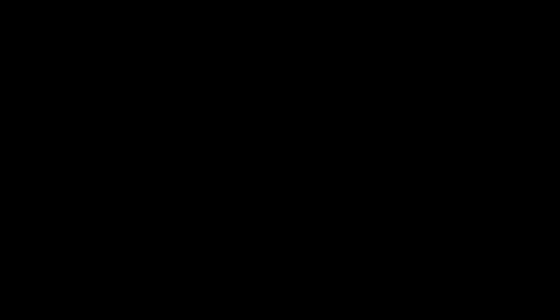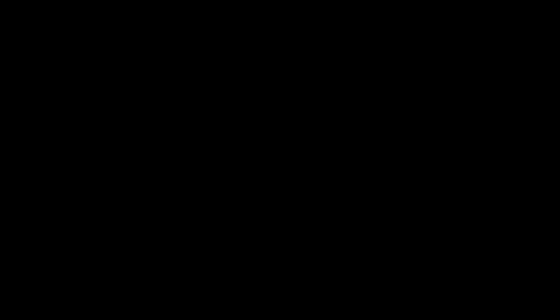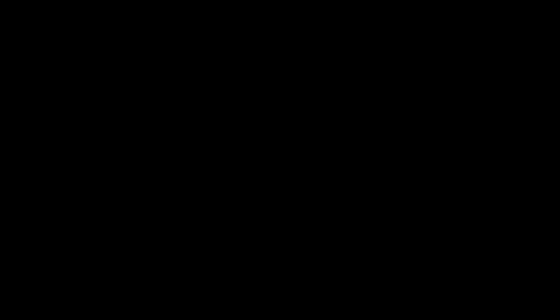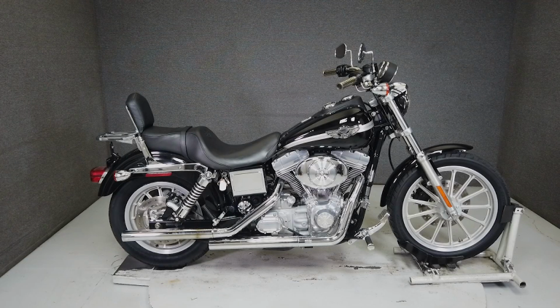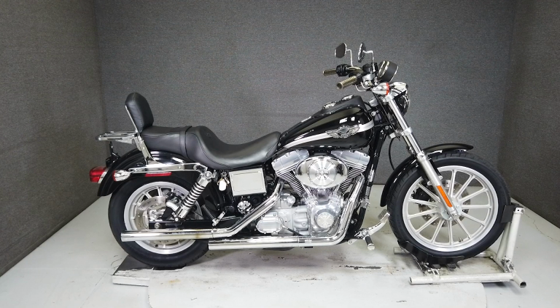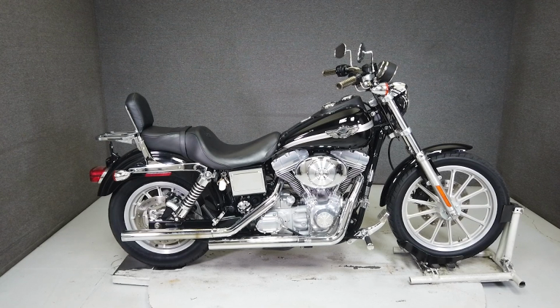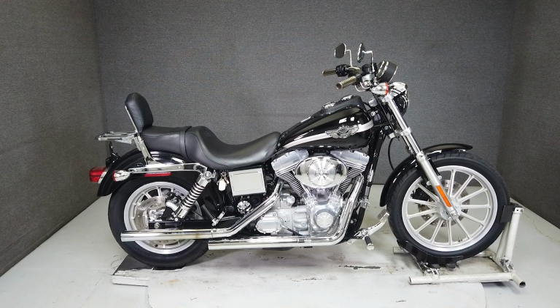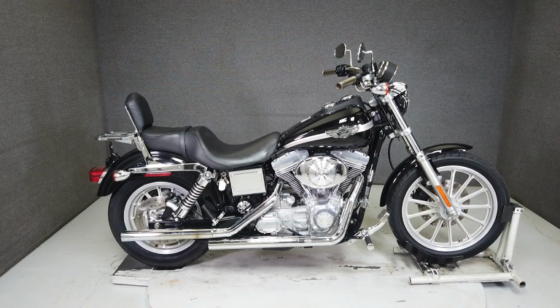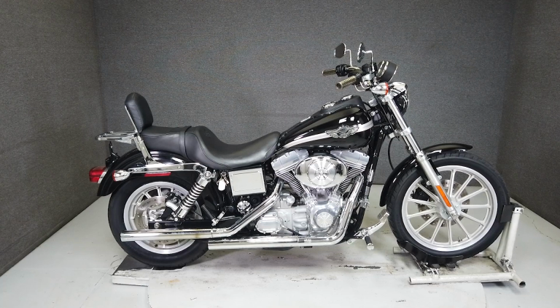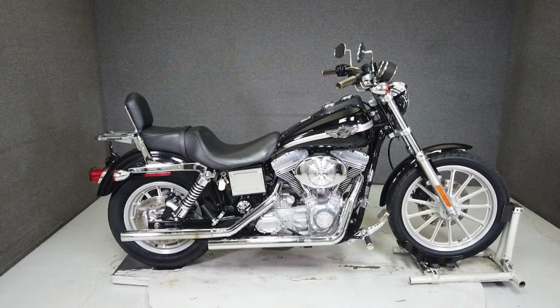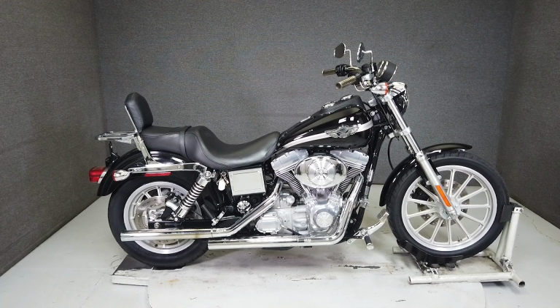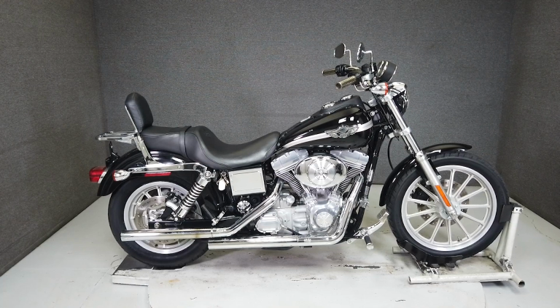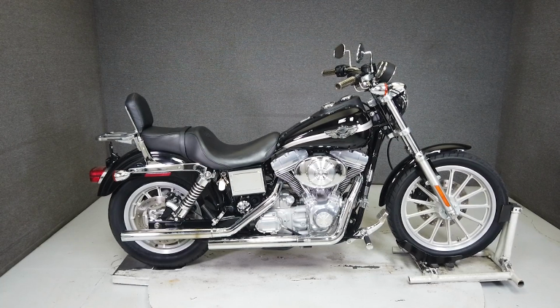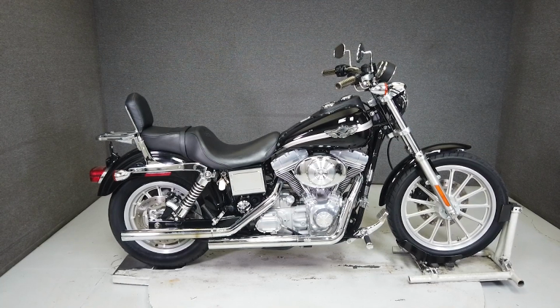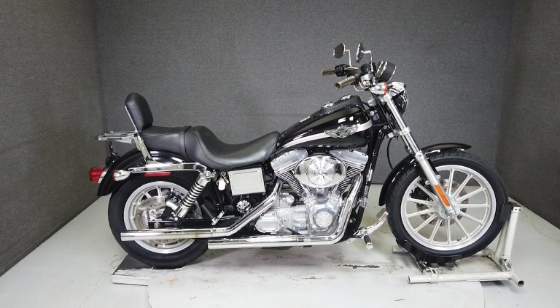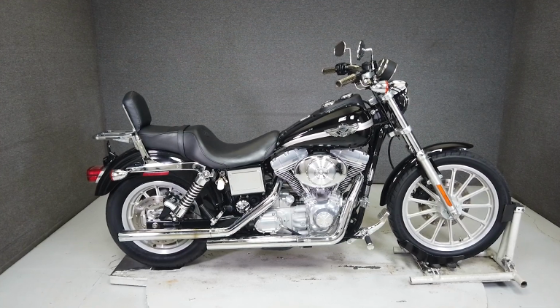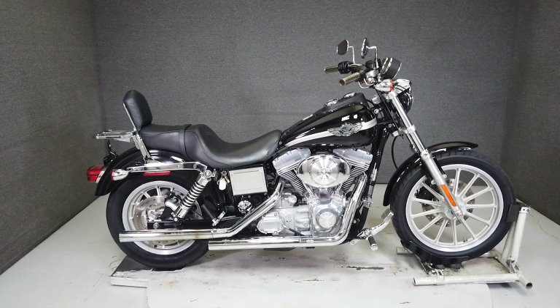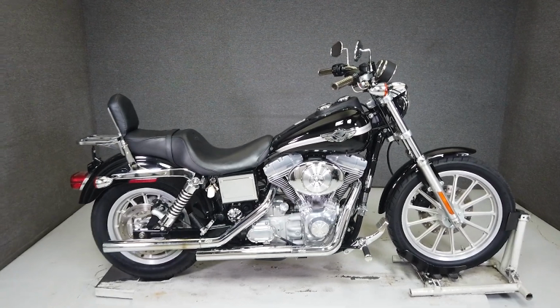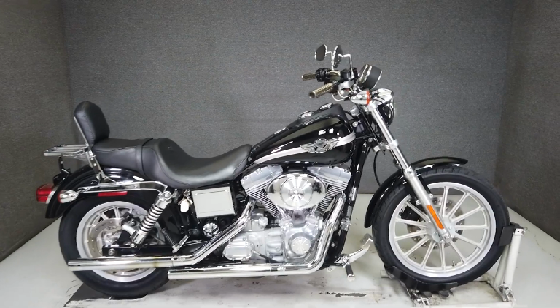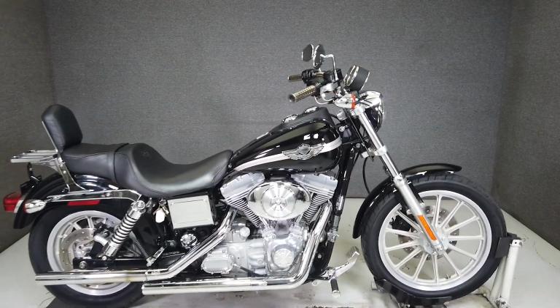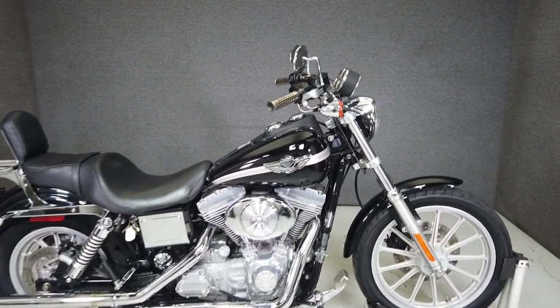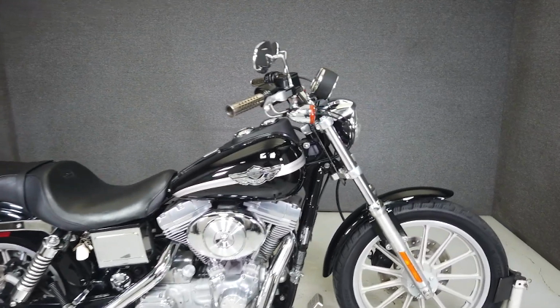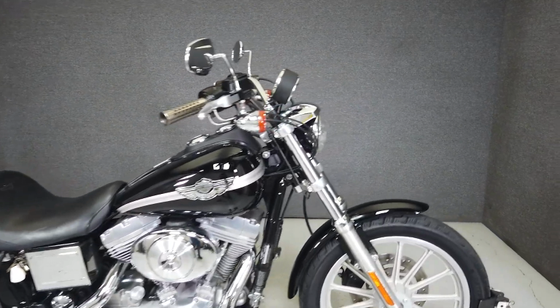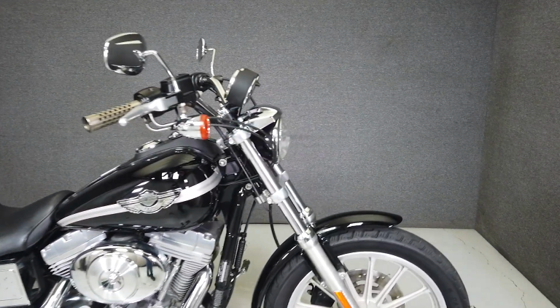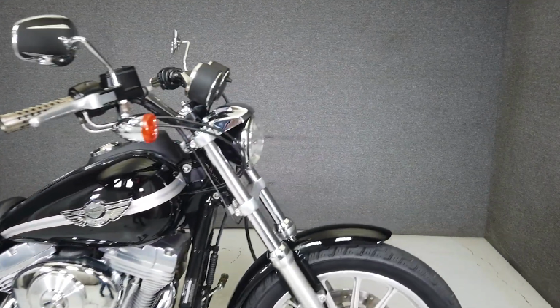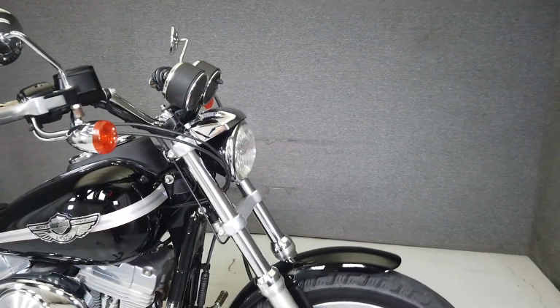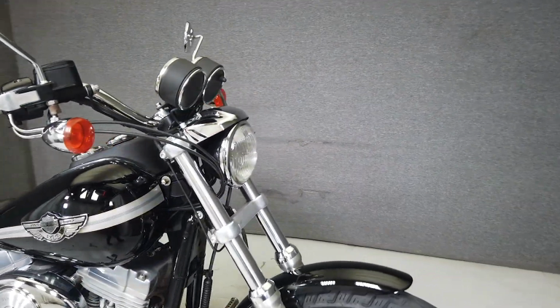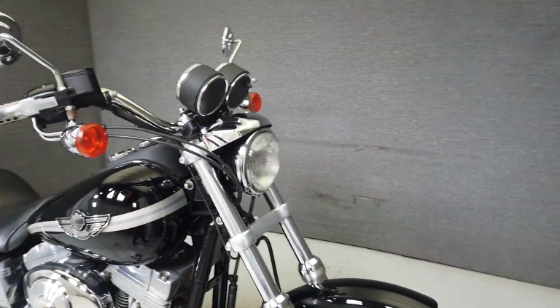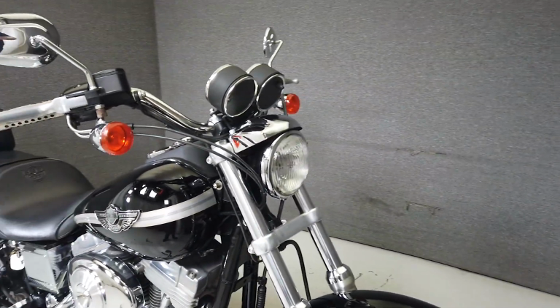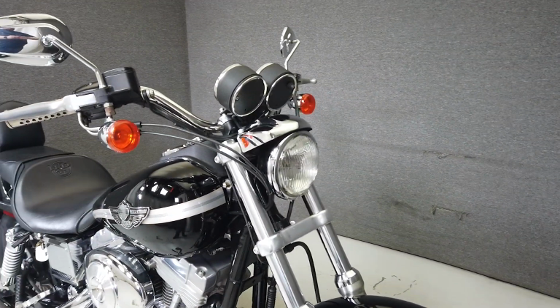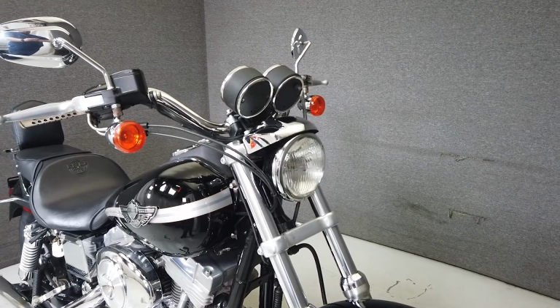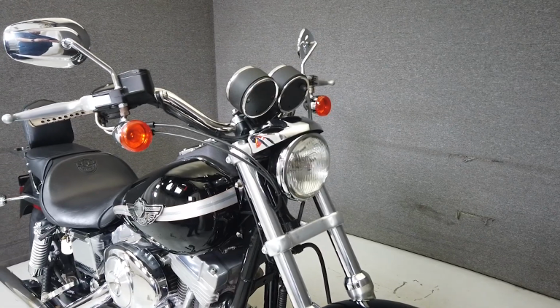Hey everyone, this is Keegan from National Power Sports. This 2003 Harley-Davidson Dyna Superglide 100th Anniversary Edition, with 34,216 miles, runs and rides well and has passed its New Hampshire State Inspection.